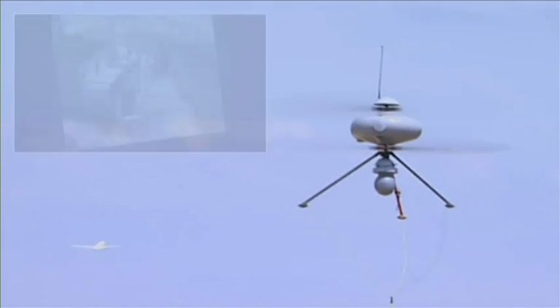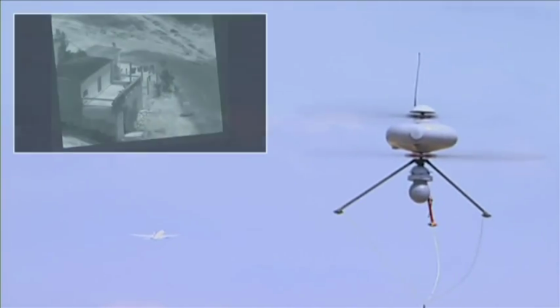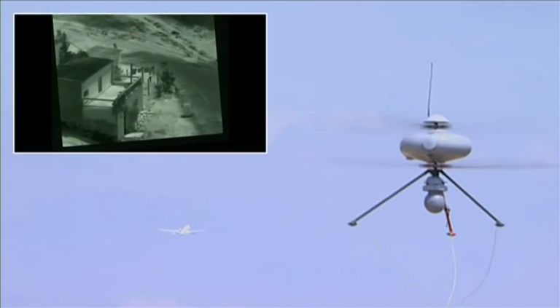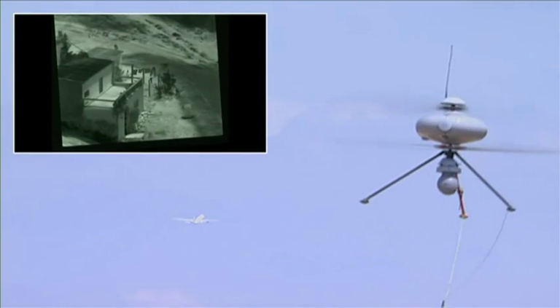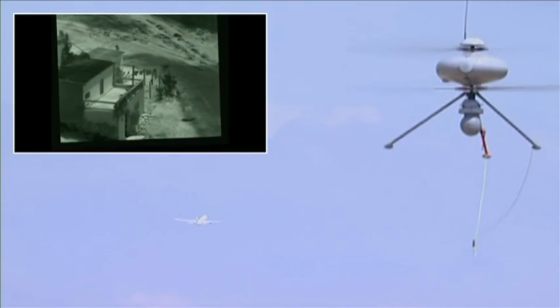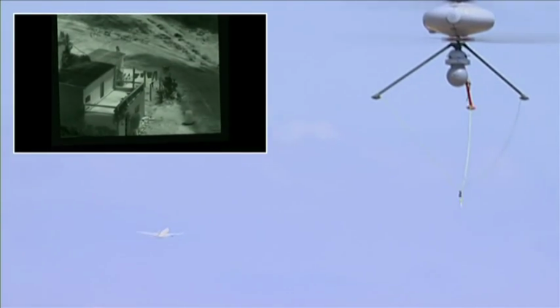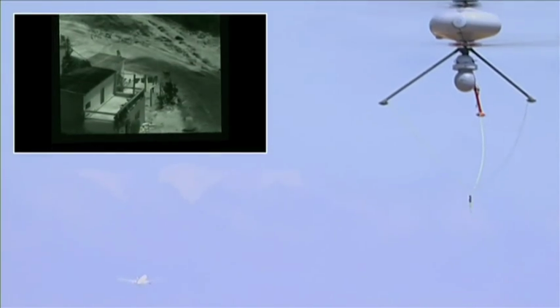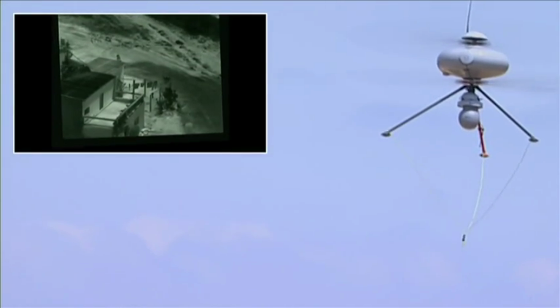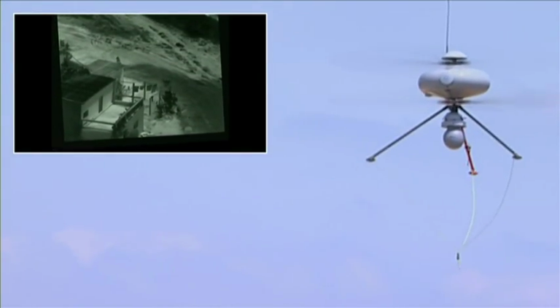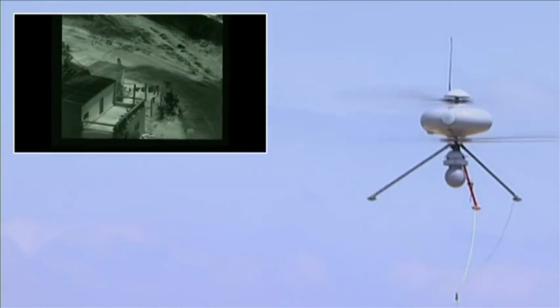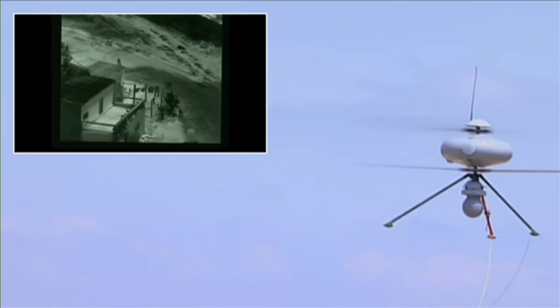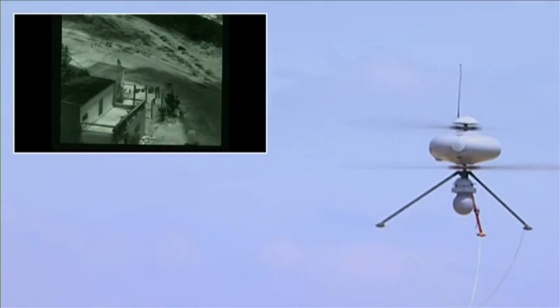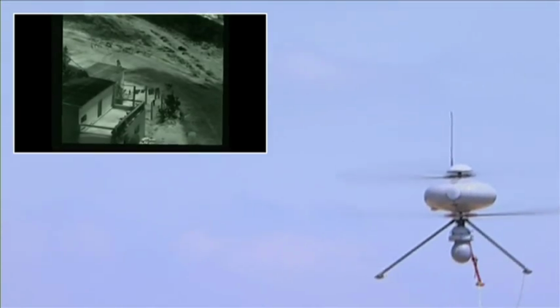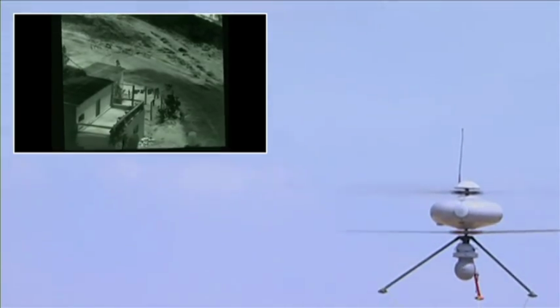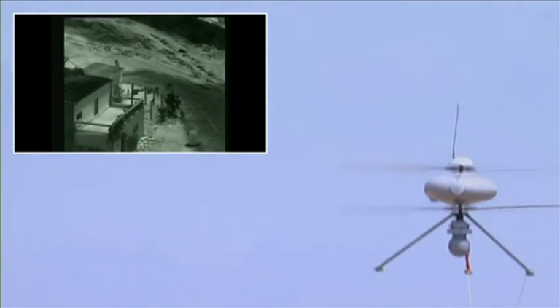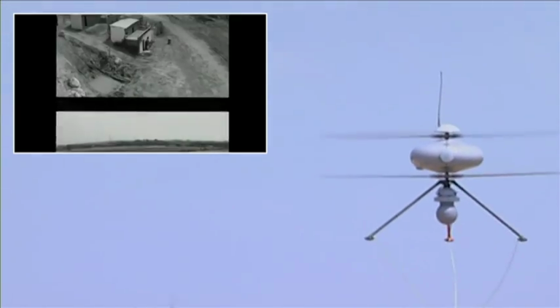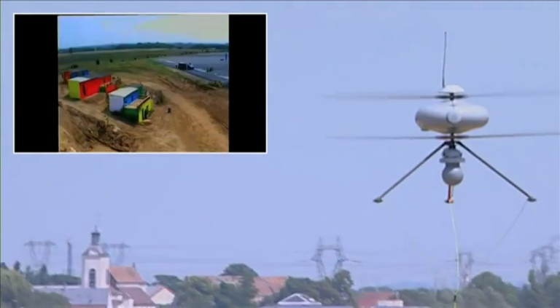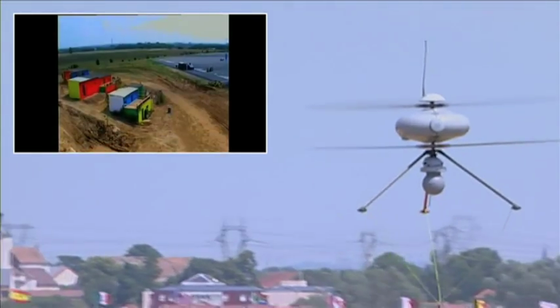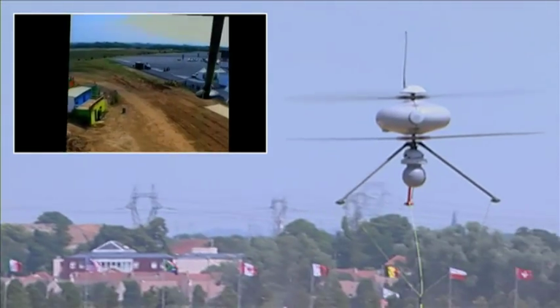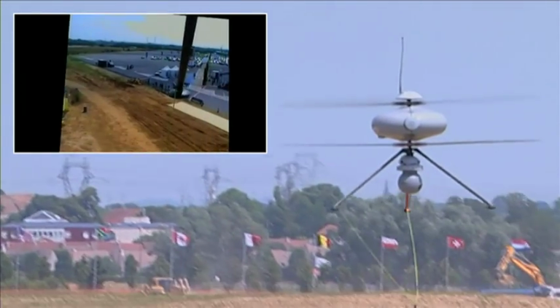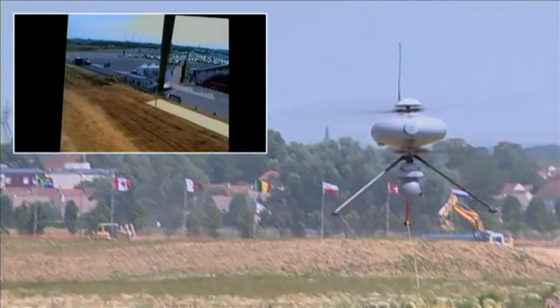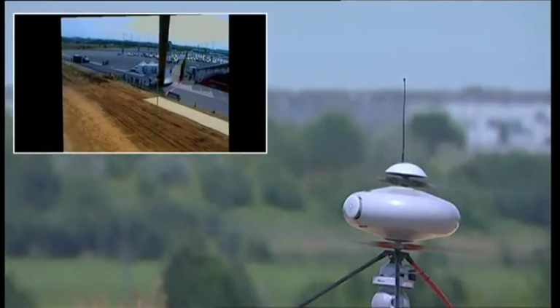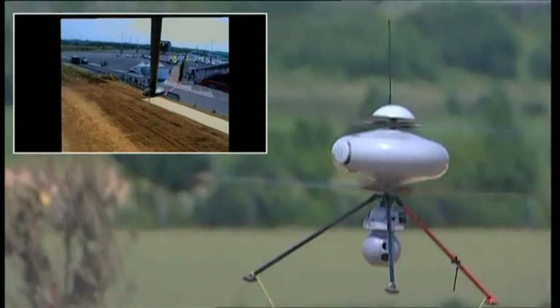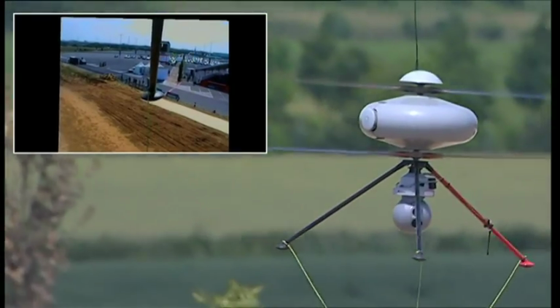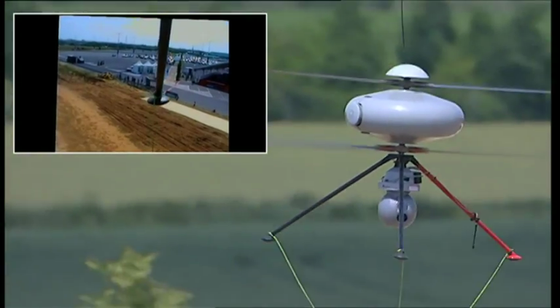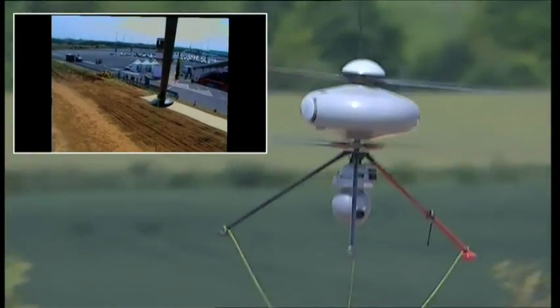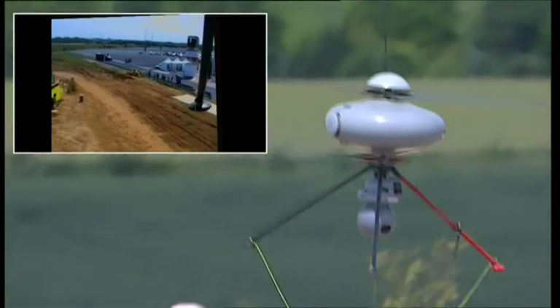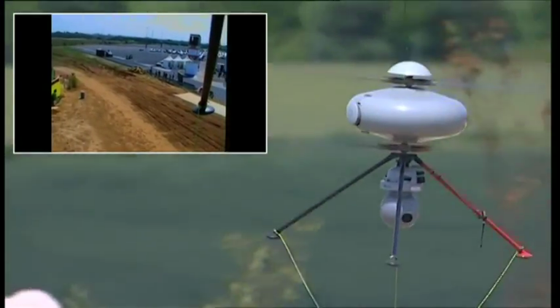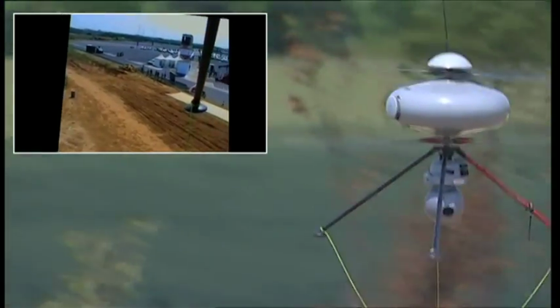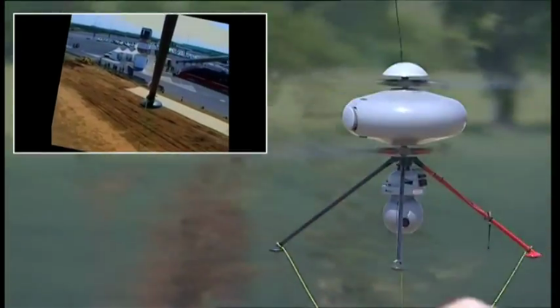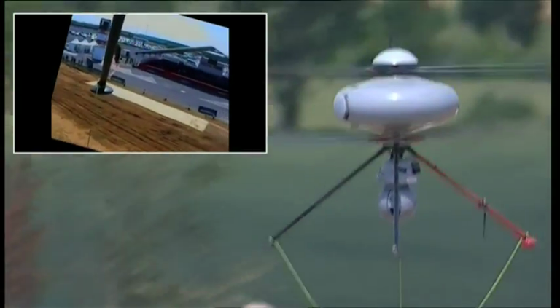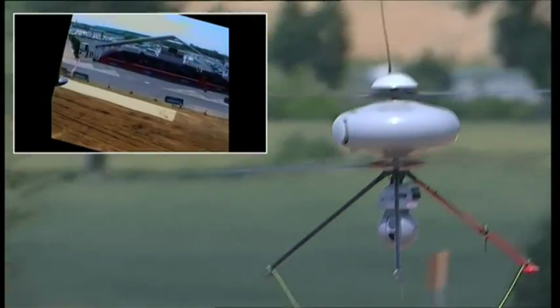It's also available in a combustion engine version, which can carry a payload of five kilograms with an endurance time of over two hours. This UAV system is also perfectly suited to a range of mission types.